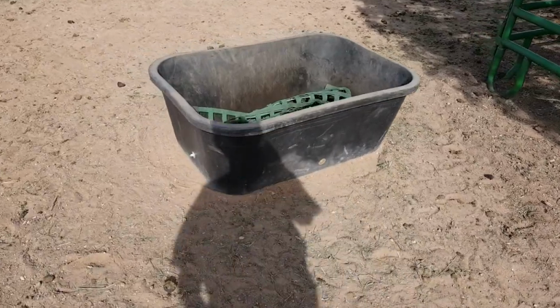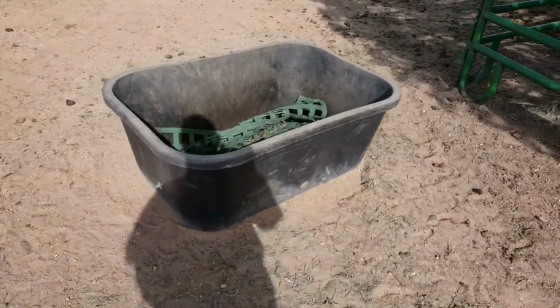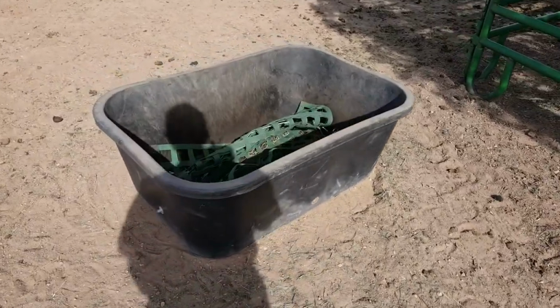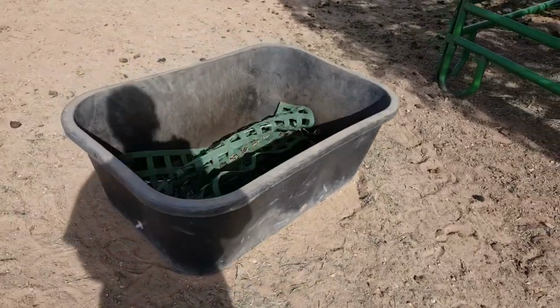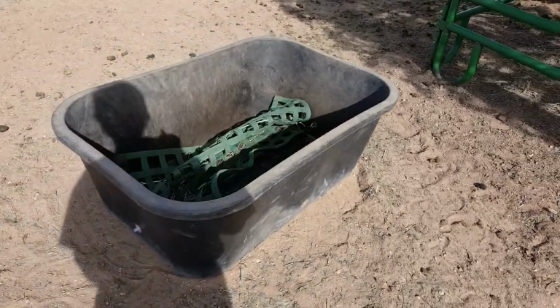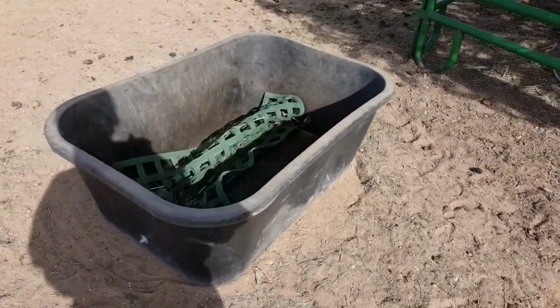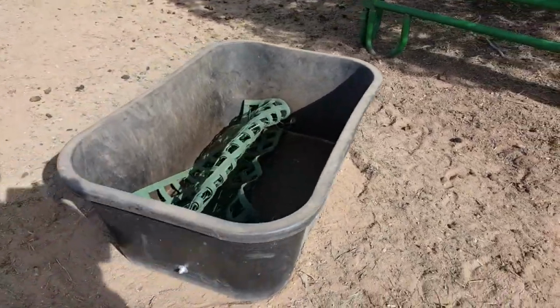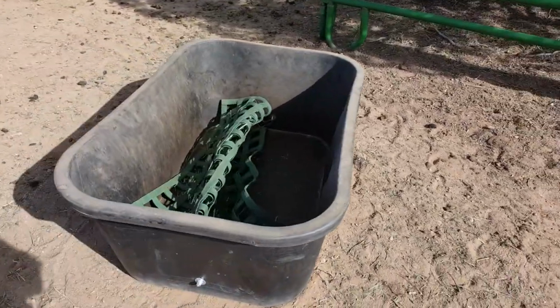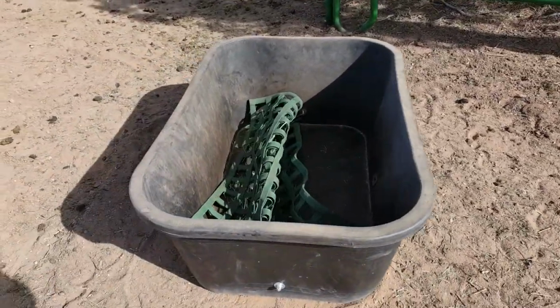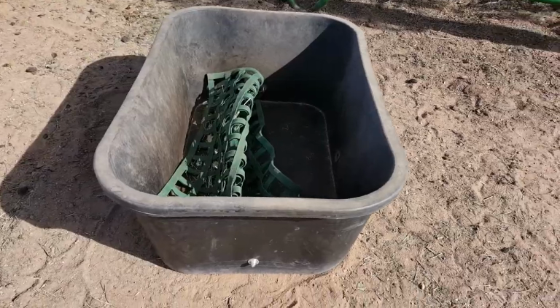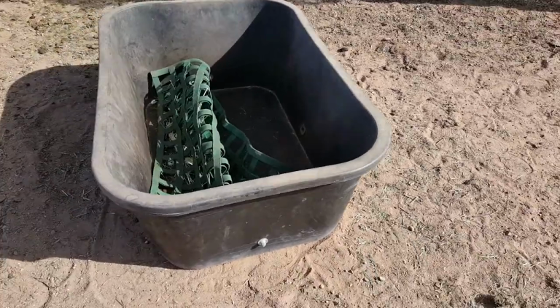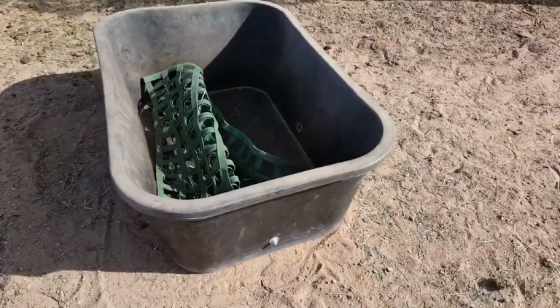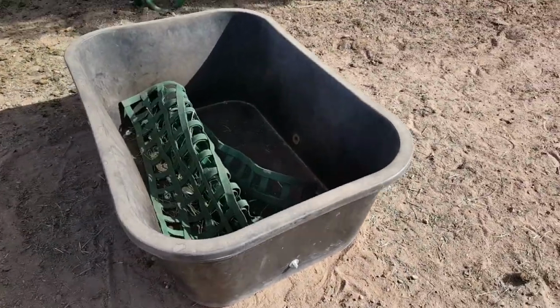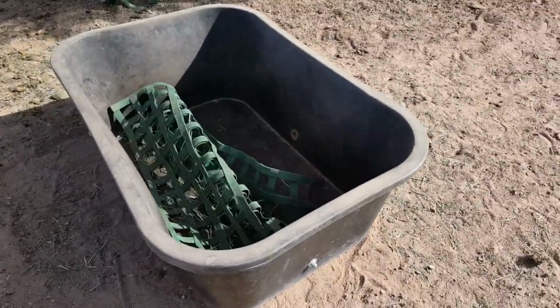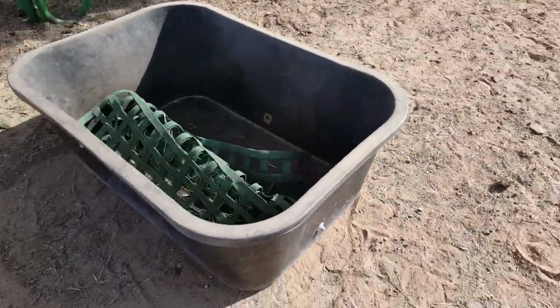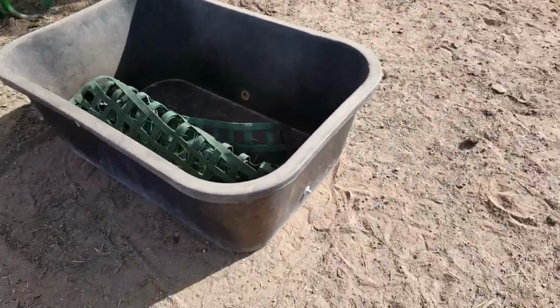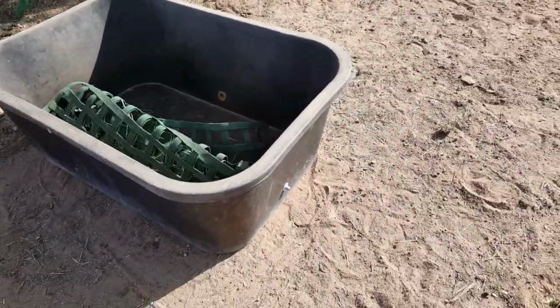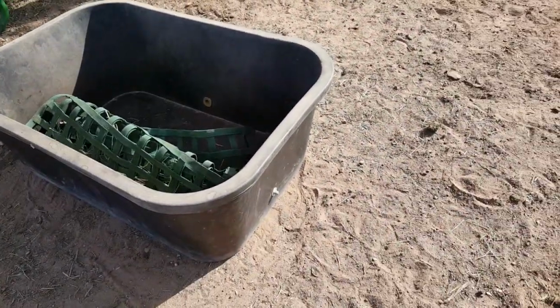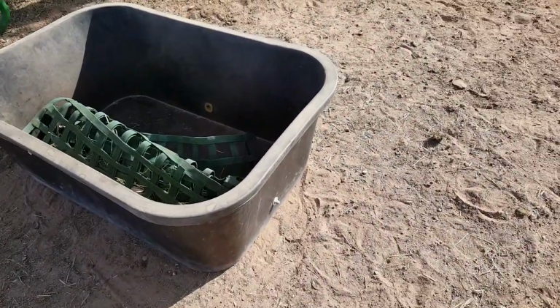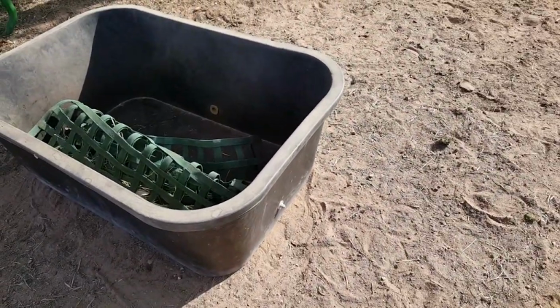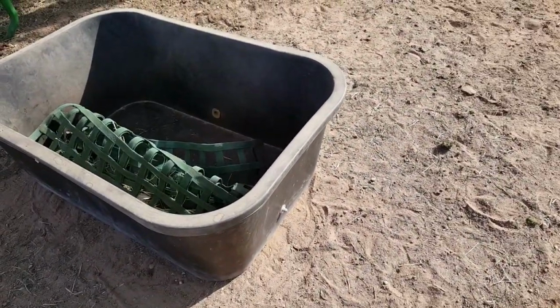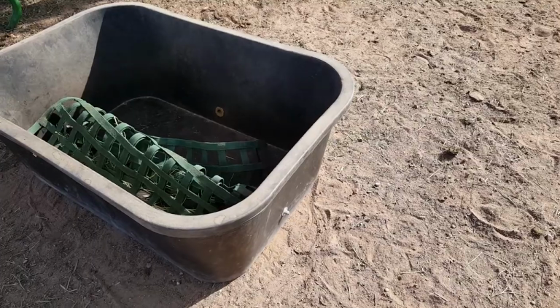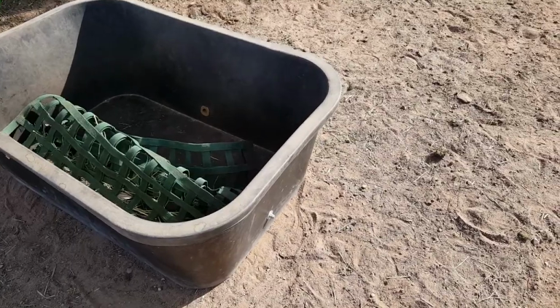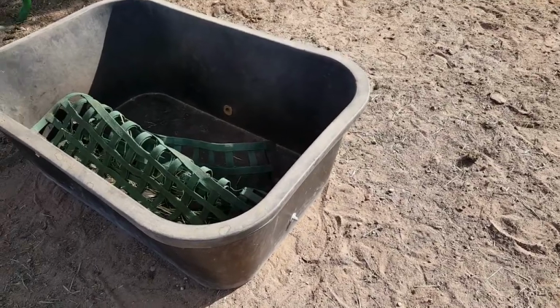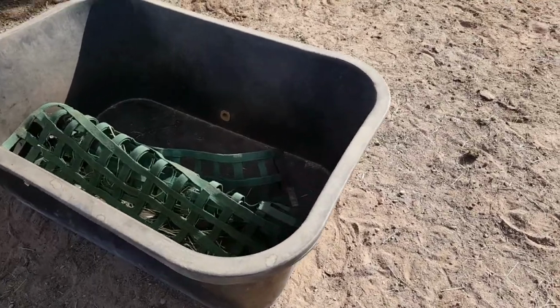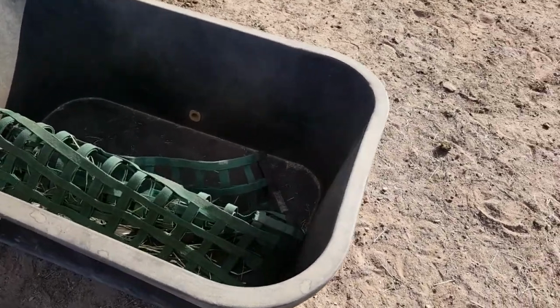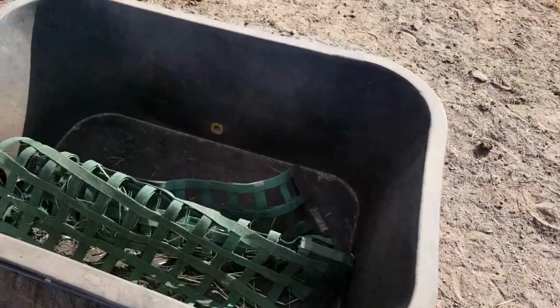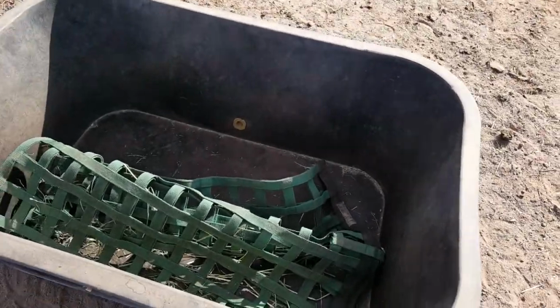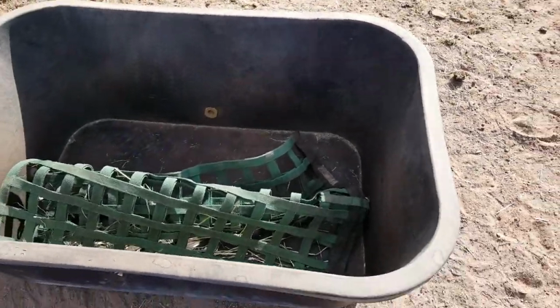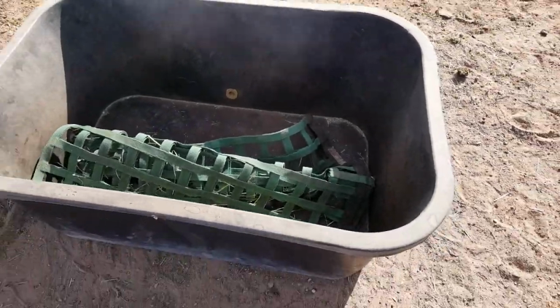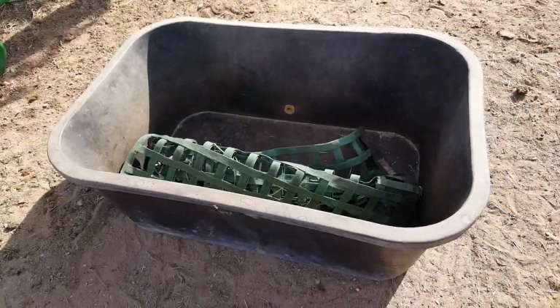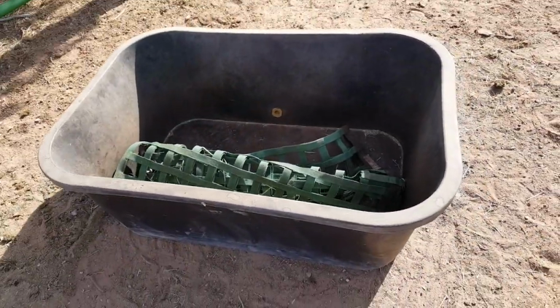This is the pan. I get these from Cow Ranch and it is probably a 75-gallon — it says 75 gallon.